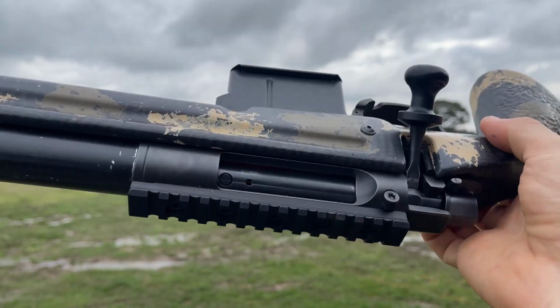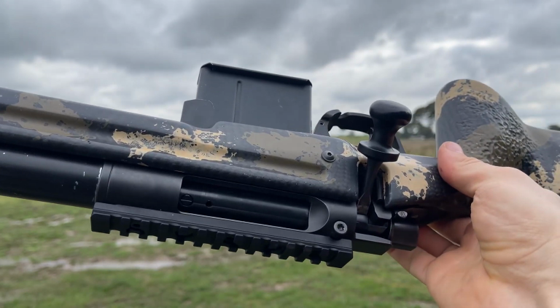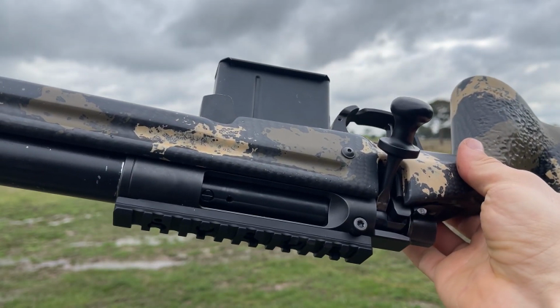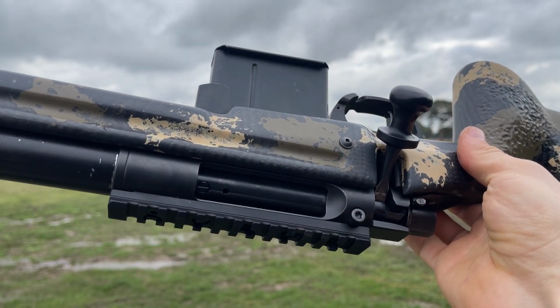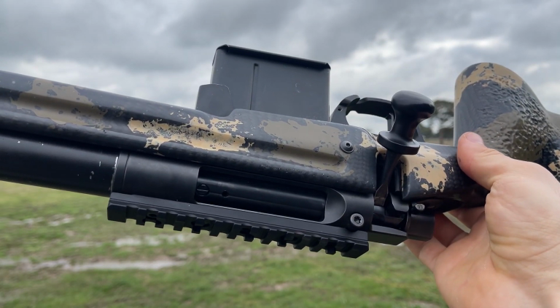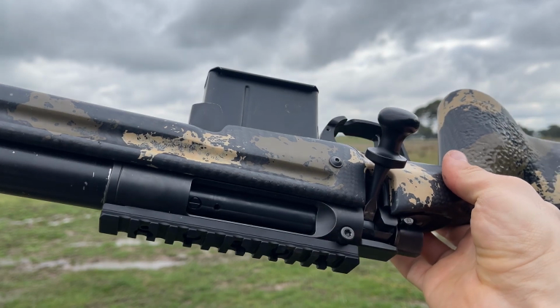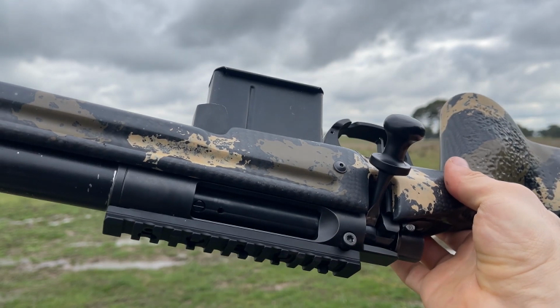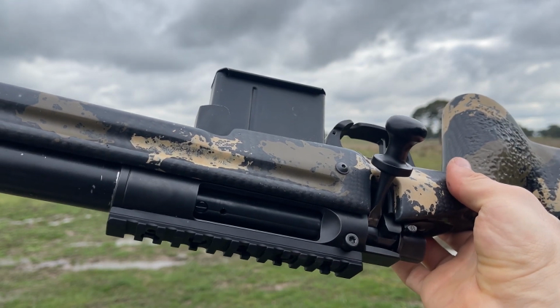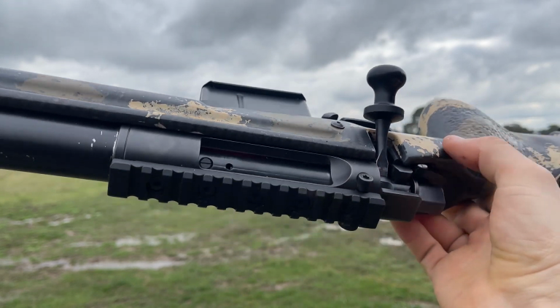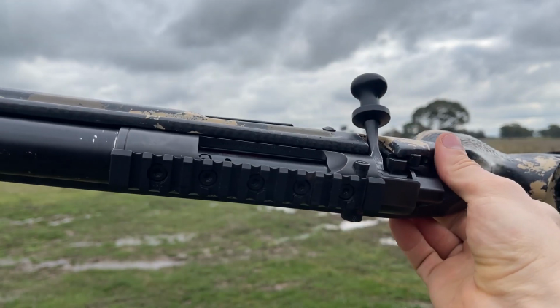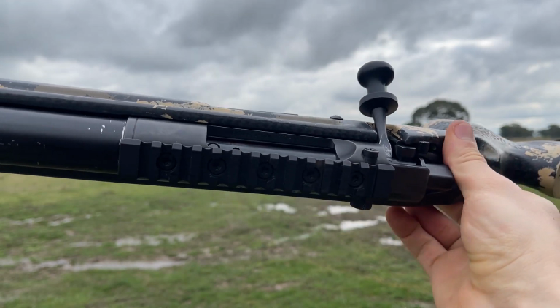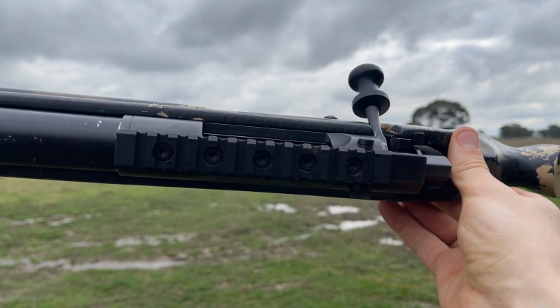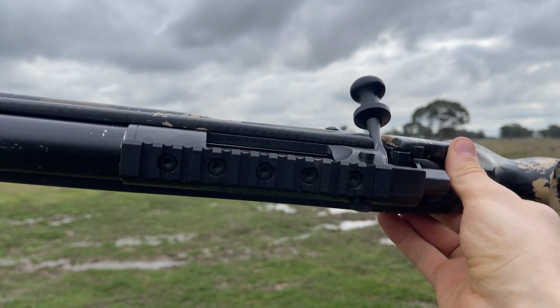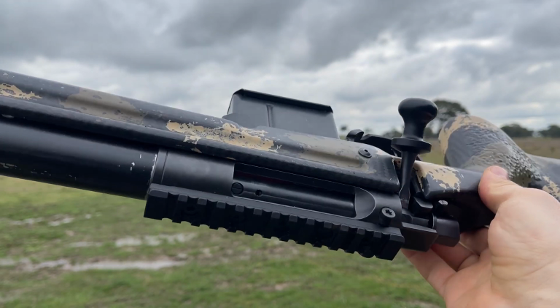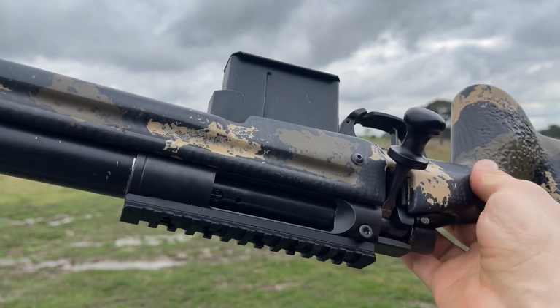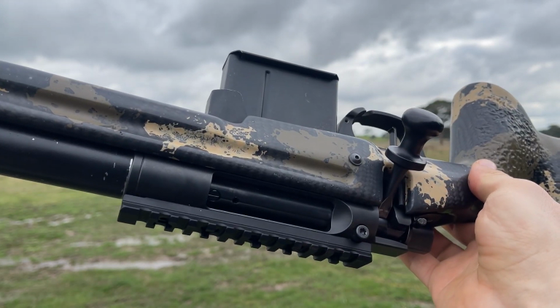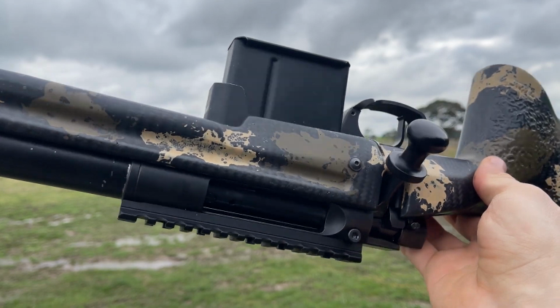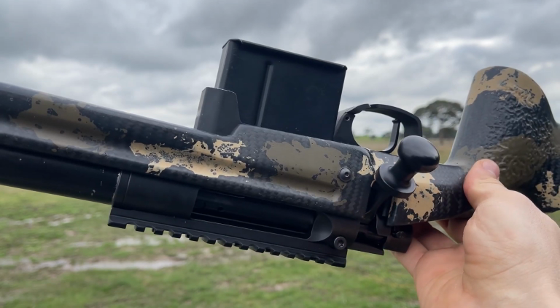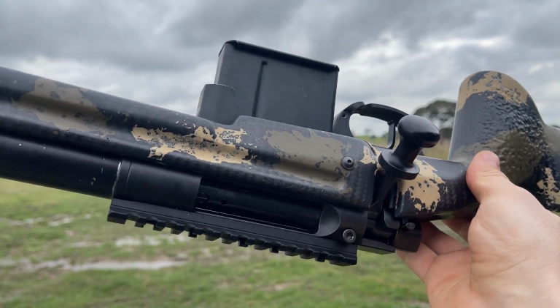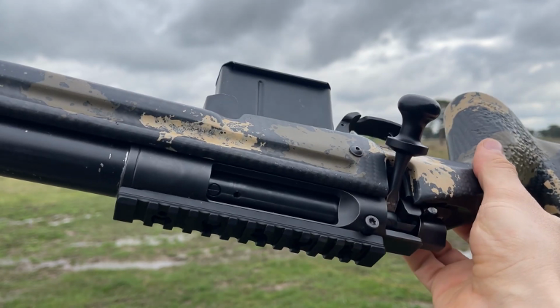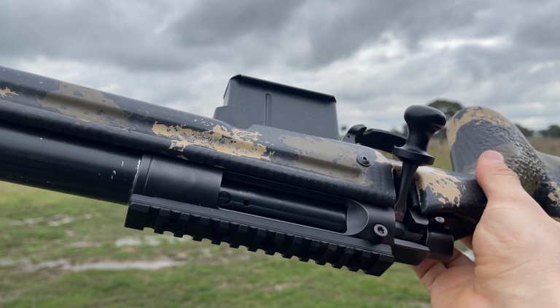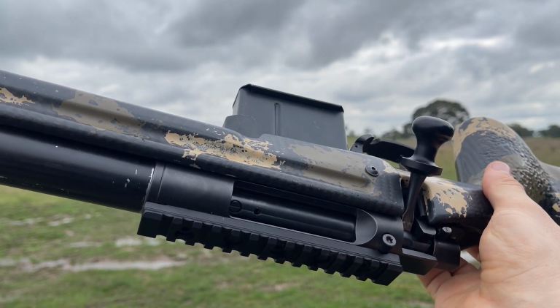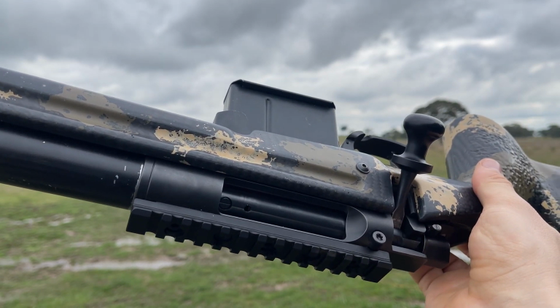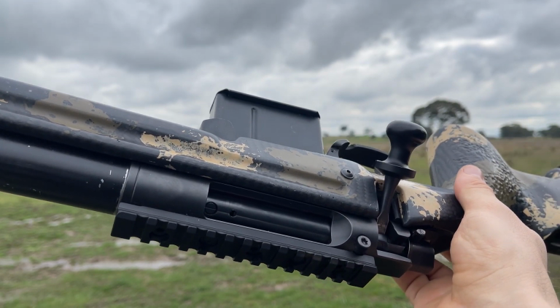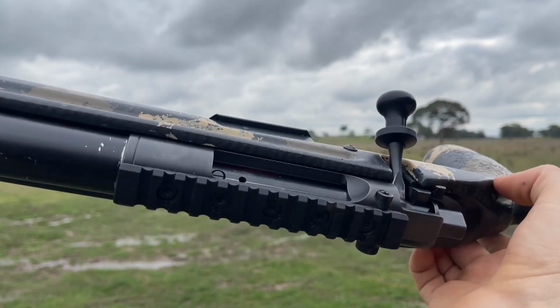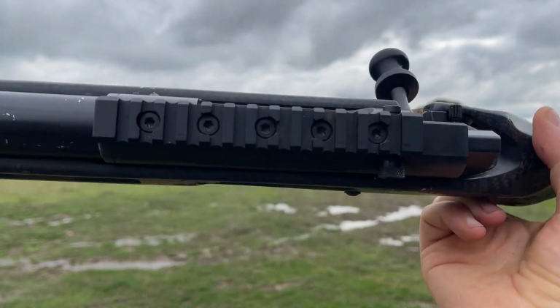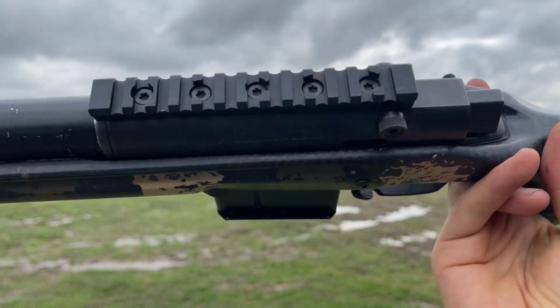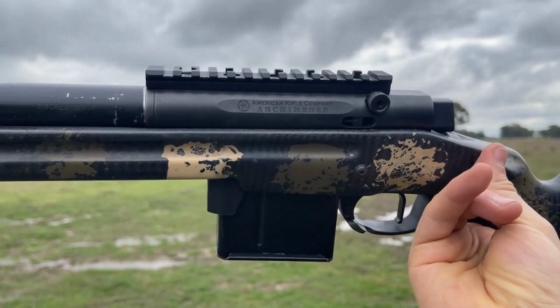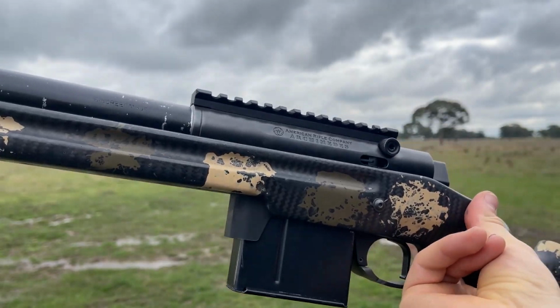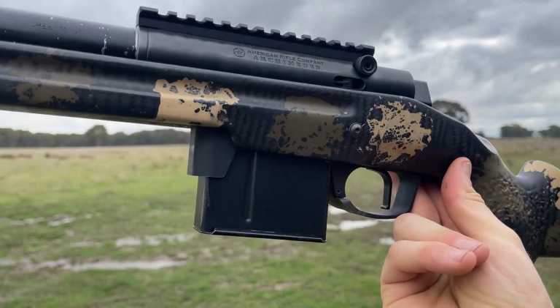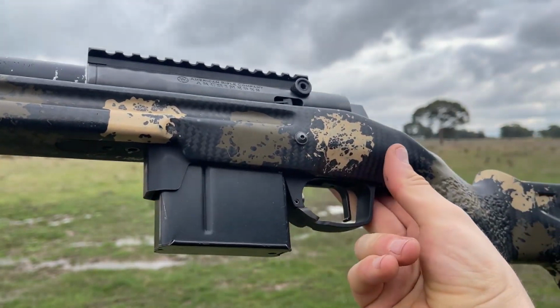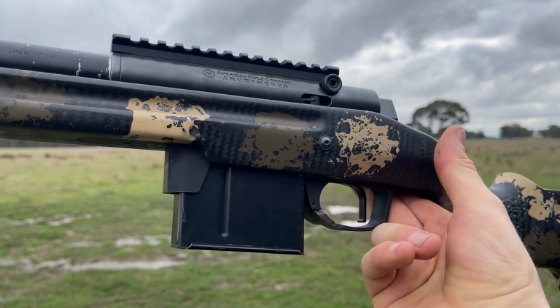Let's see how the TMB goes and then how a more traditional muzzle brake like the Sidewinder goes, and whether there's any difference between the two, and any difference between just 6.5 and 30 cal on a 6.5 Creedmoor in general.